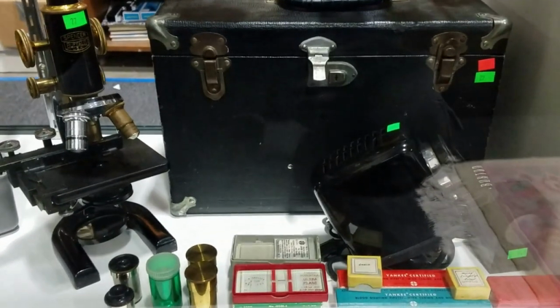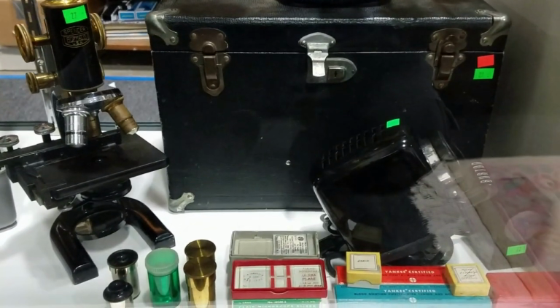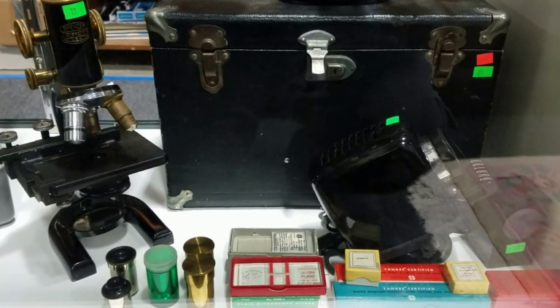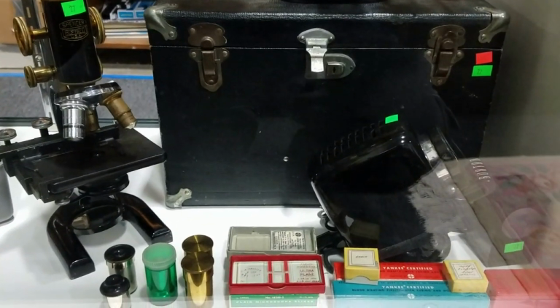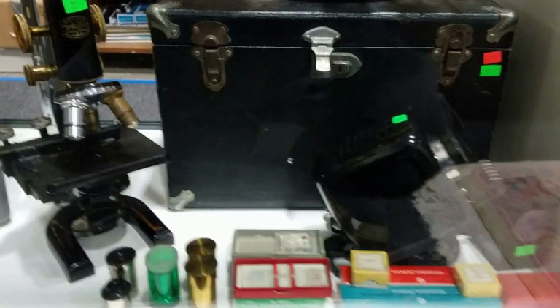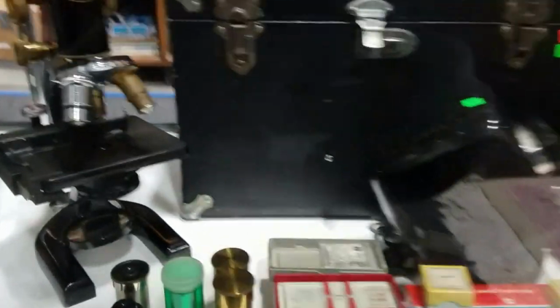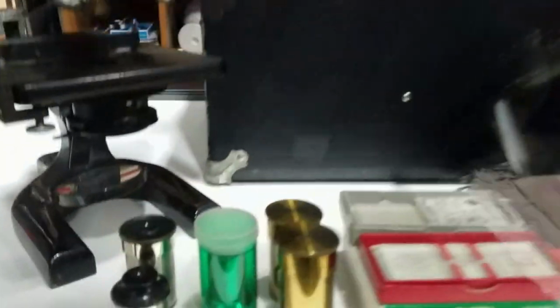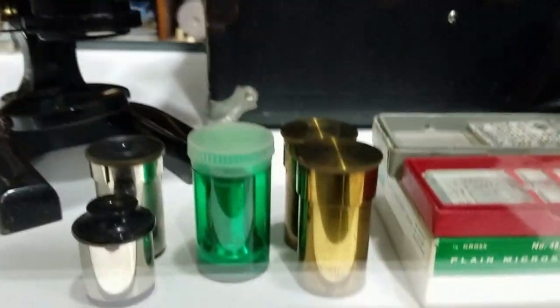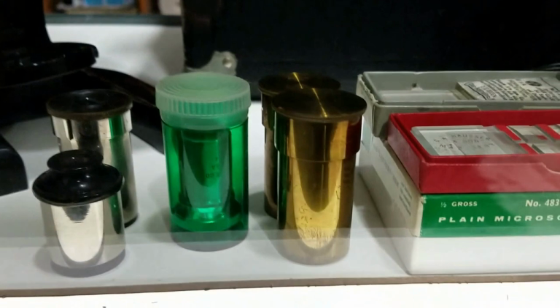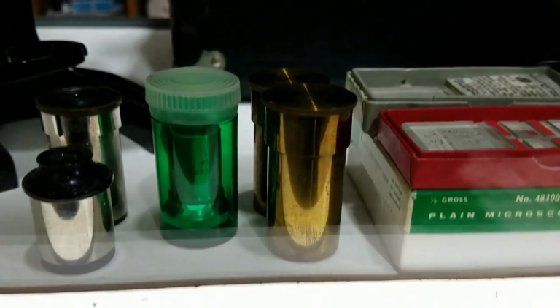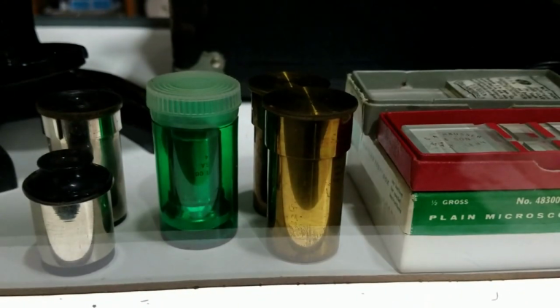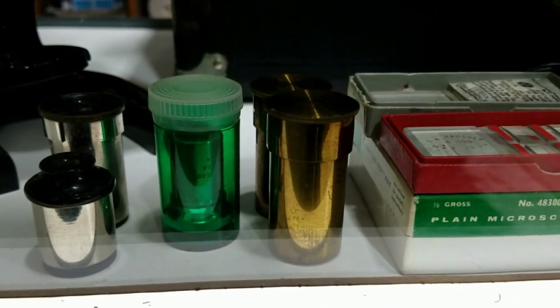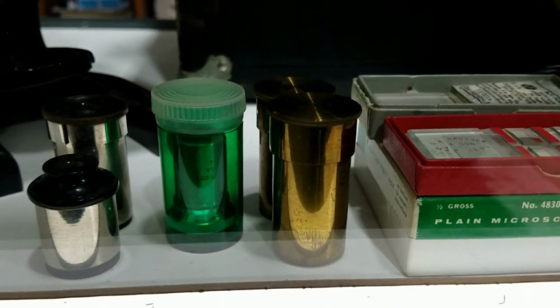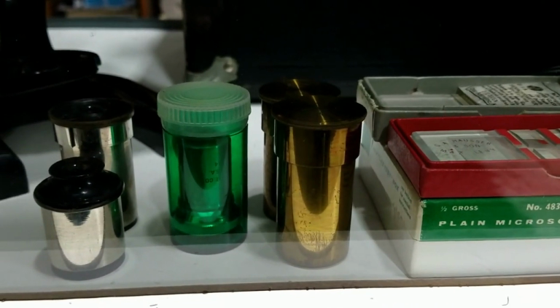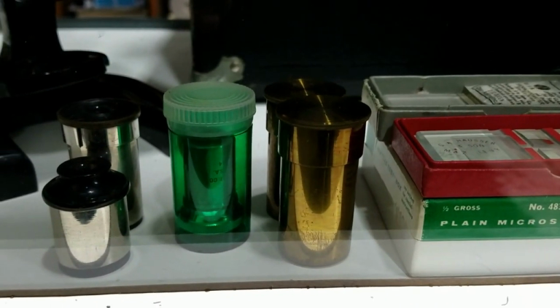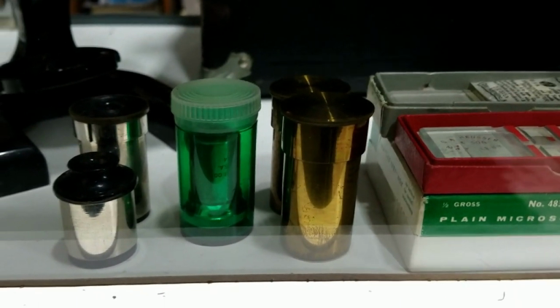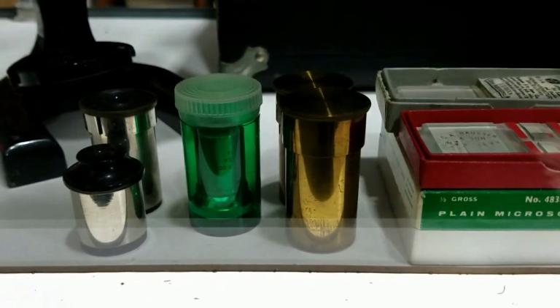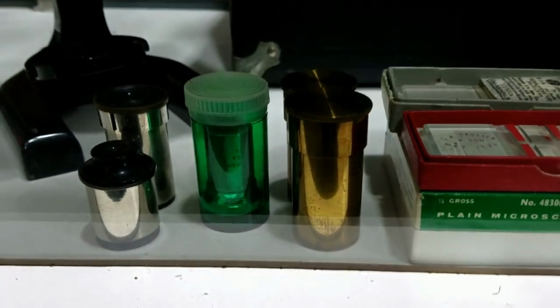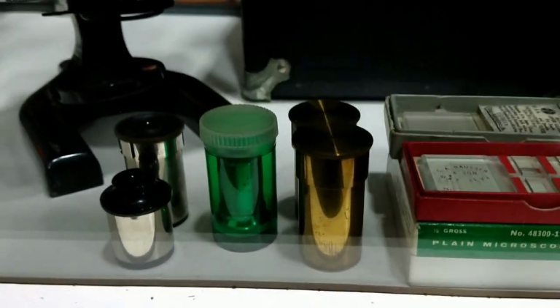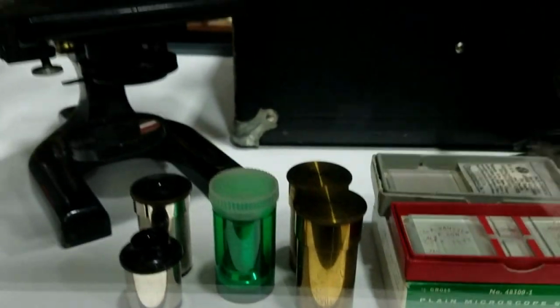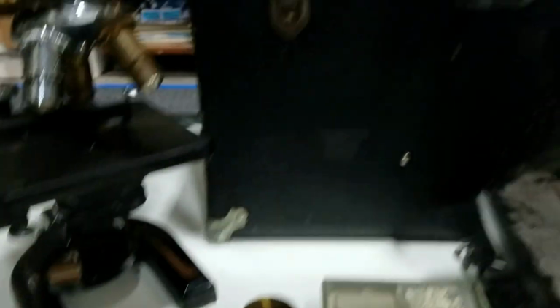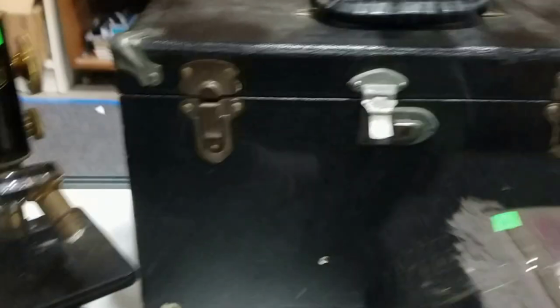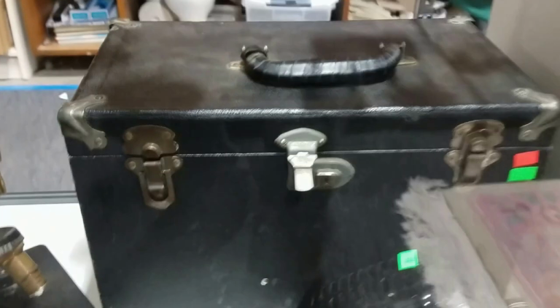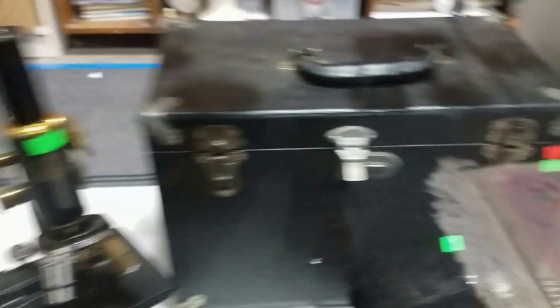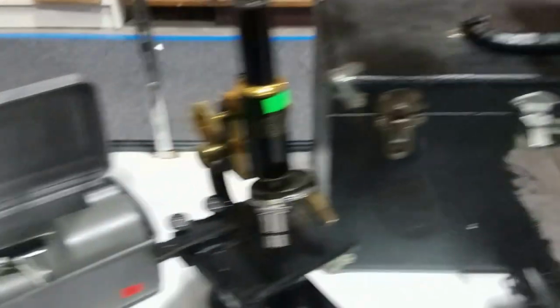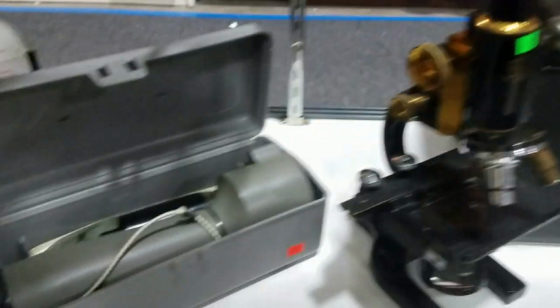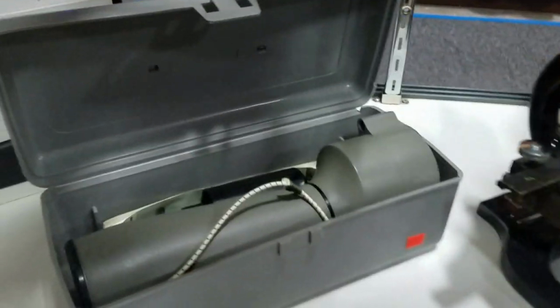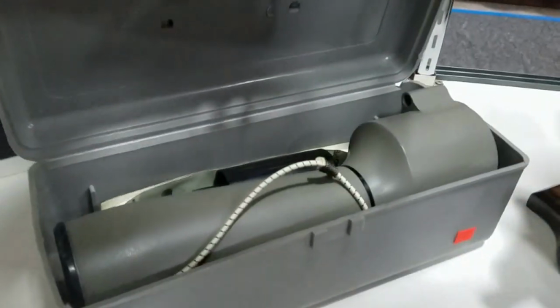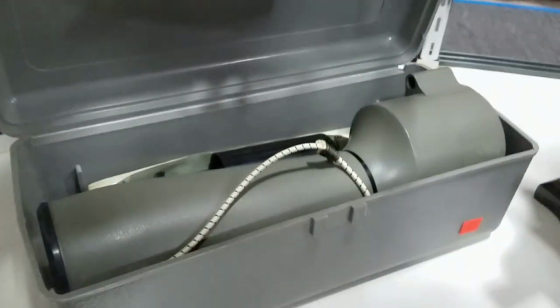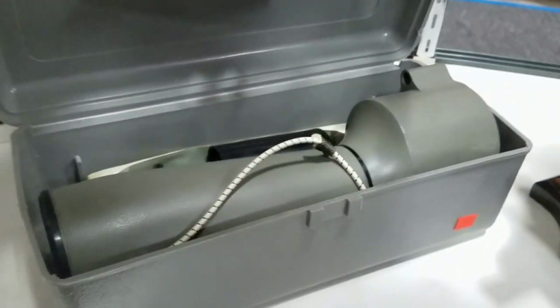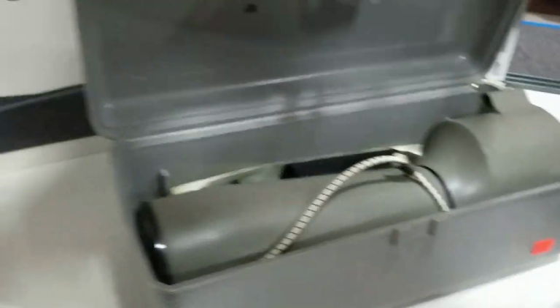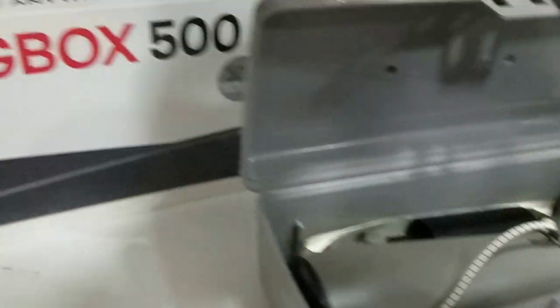It's got lights, extra lenses — look at these brass lens cap holders, they're cool, very nice. Comes with a case and everything with it. A nice spotting scope.